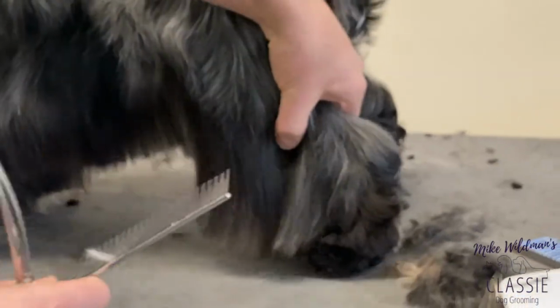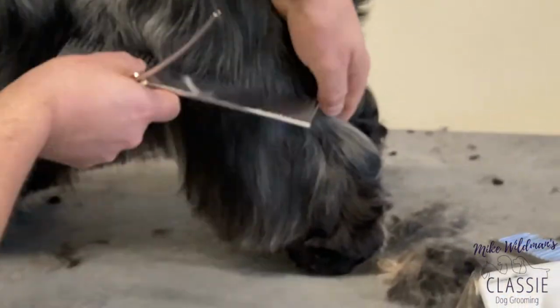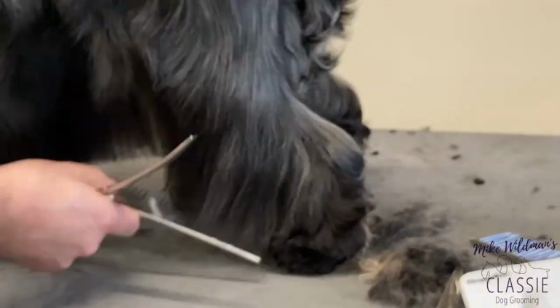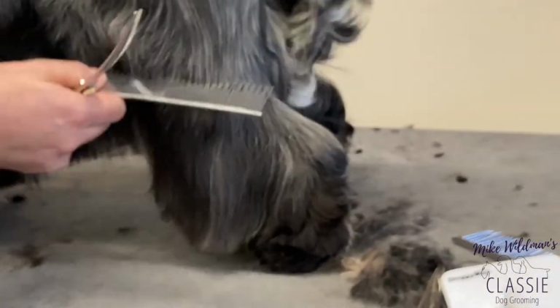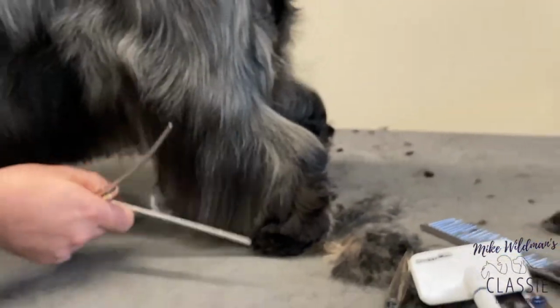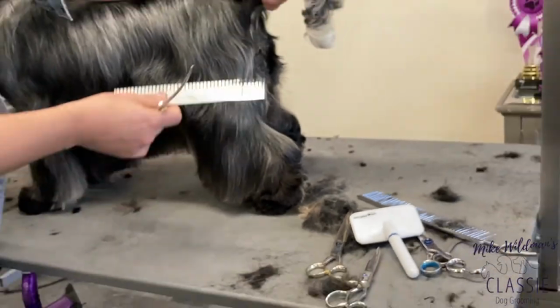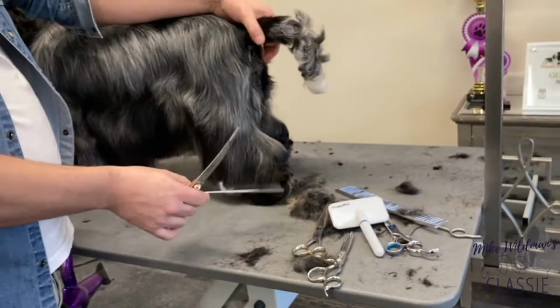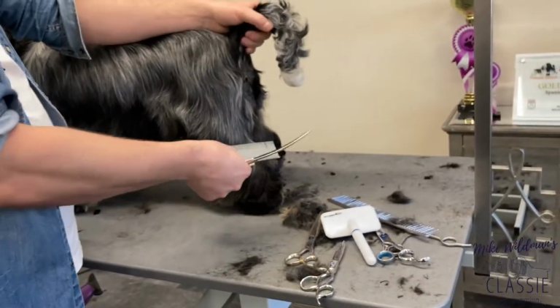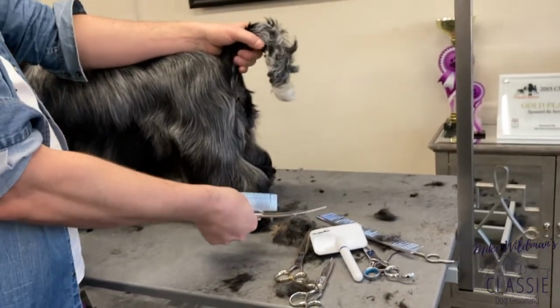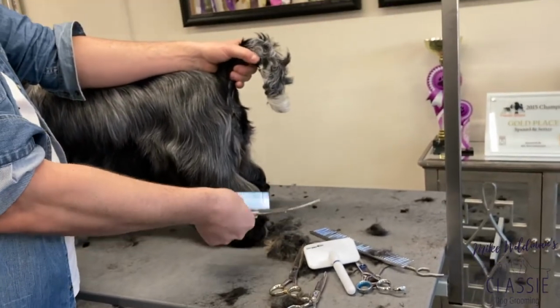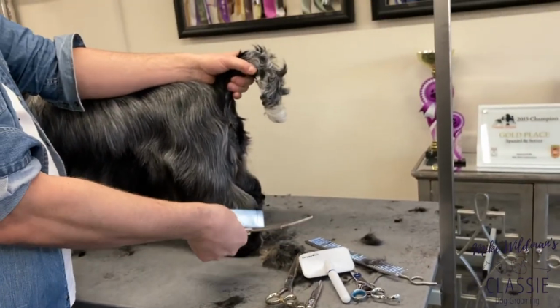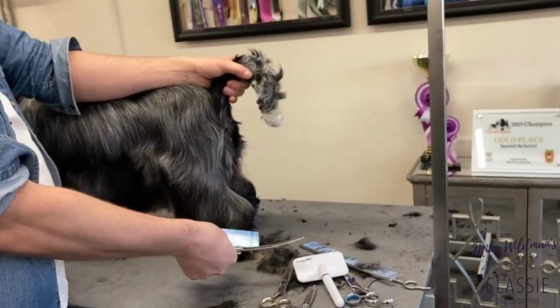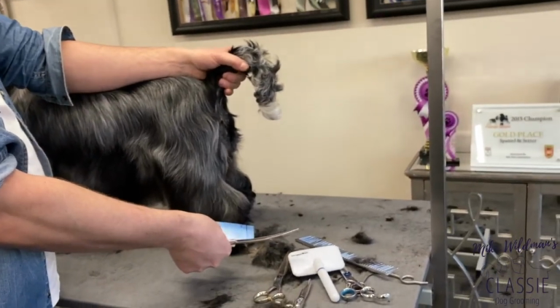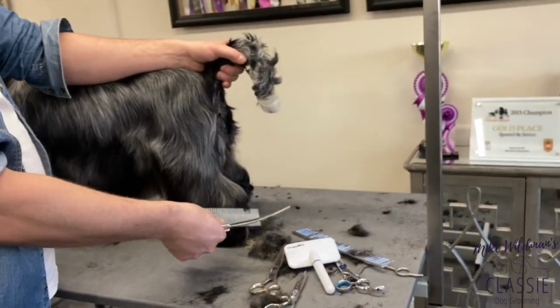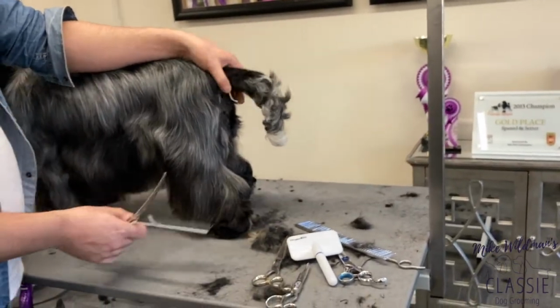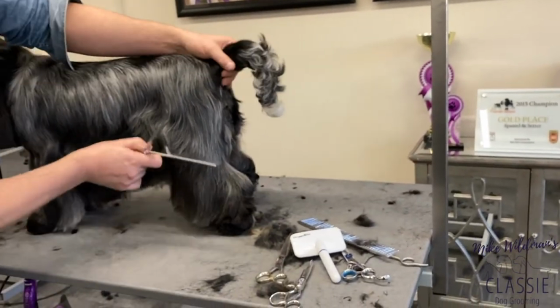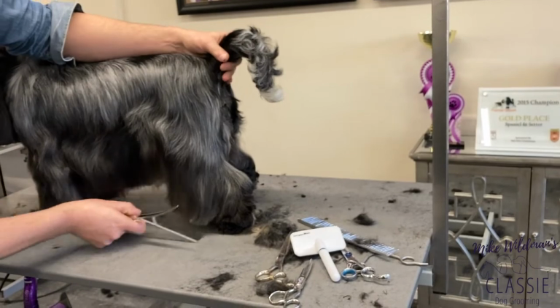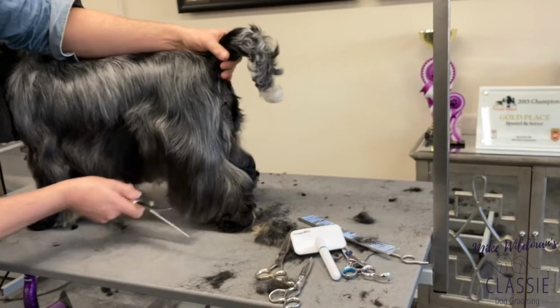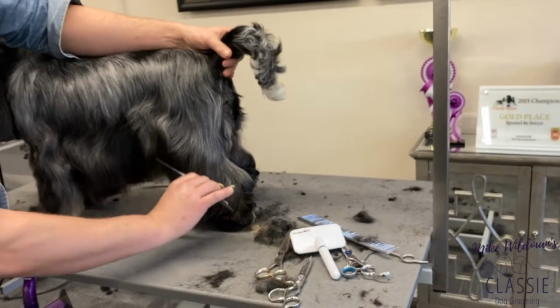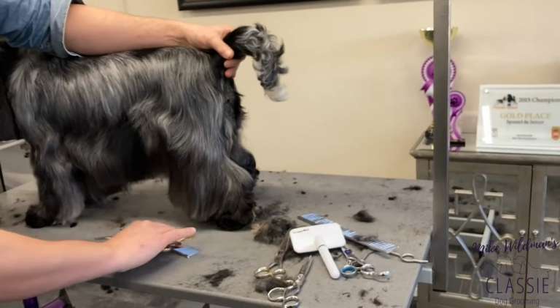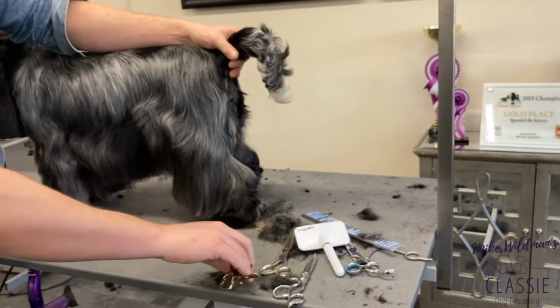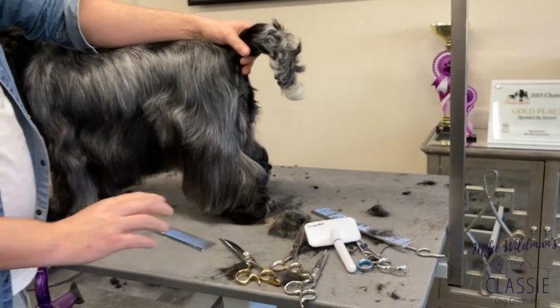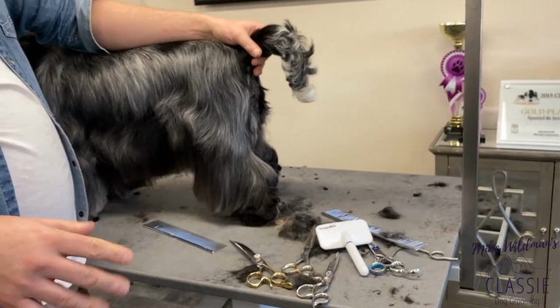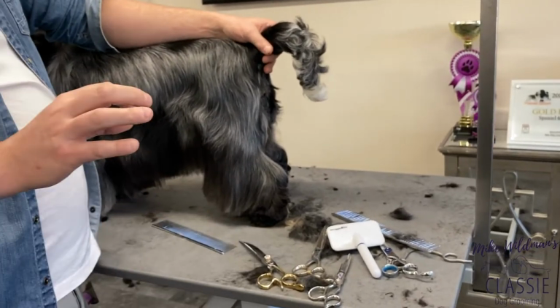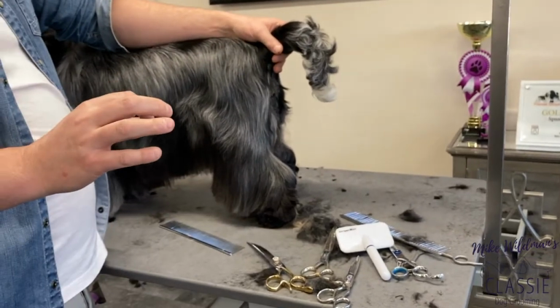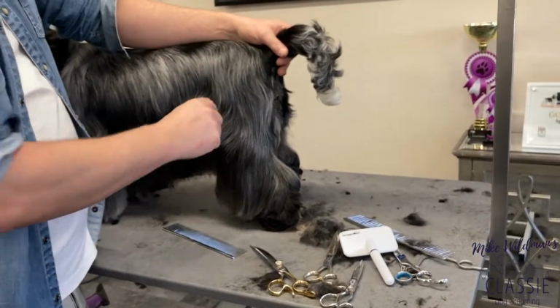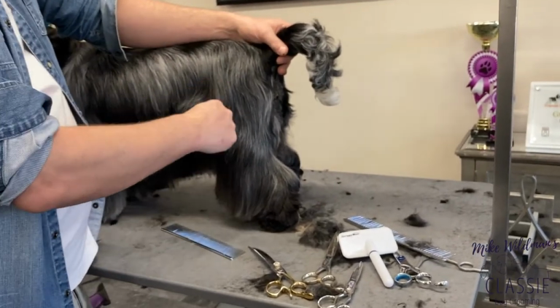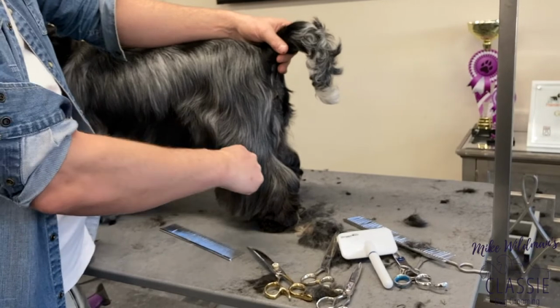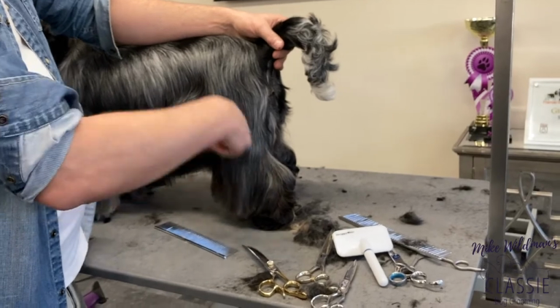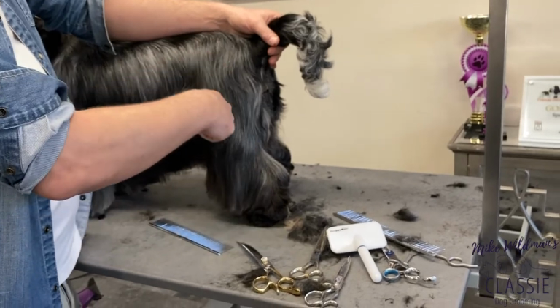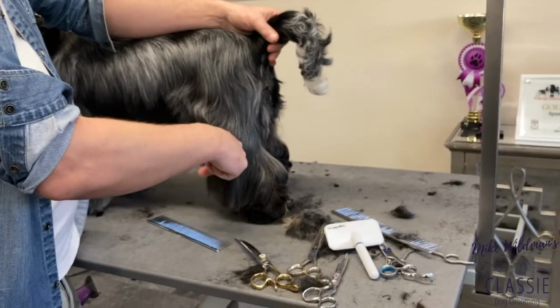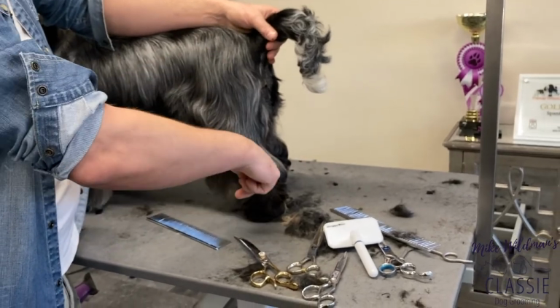If your dog is straight in the rear, you want to always leave quite a lot of hair on the hock. What we want to do now is follow the dog's natural outline here, and the shape here is curved.